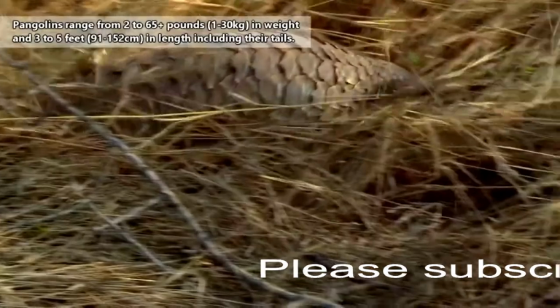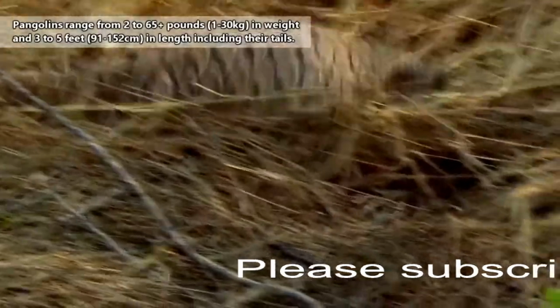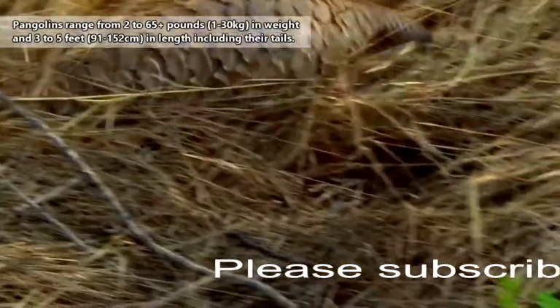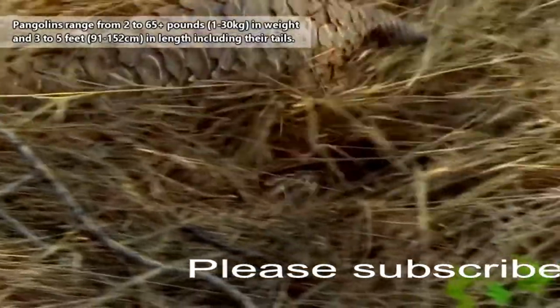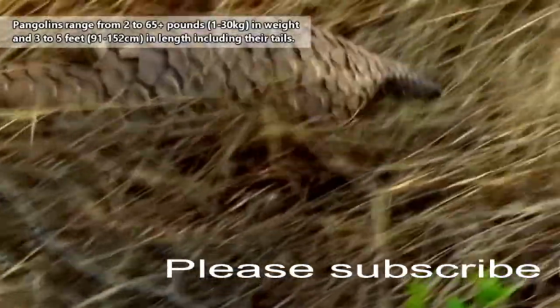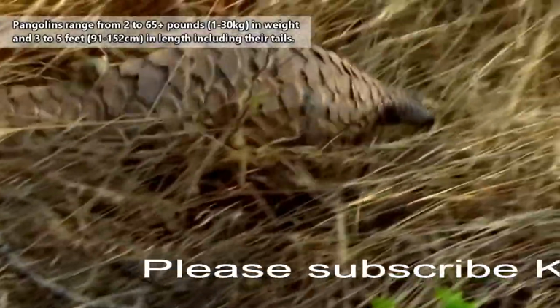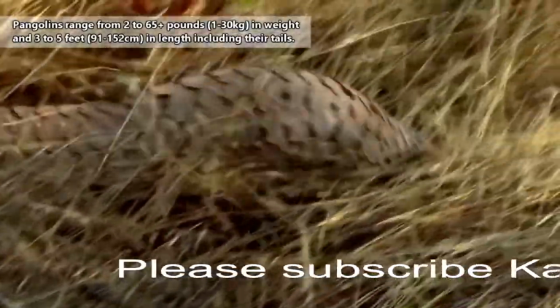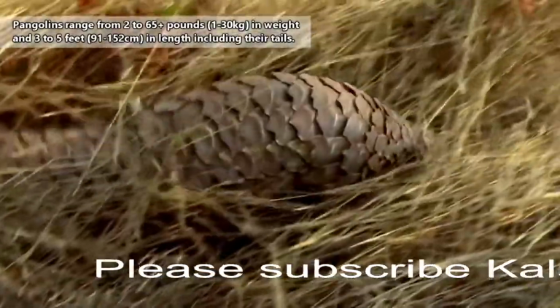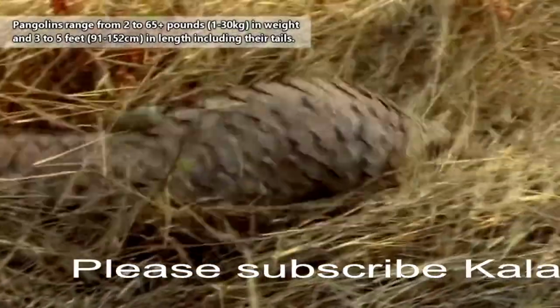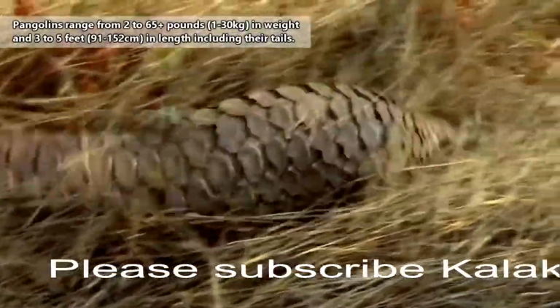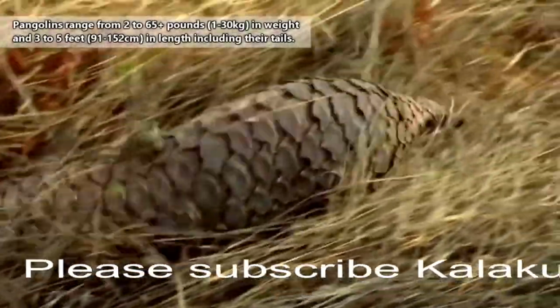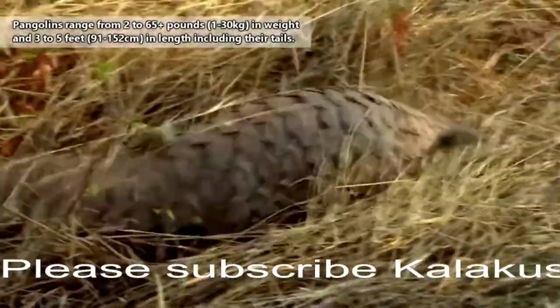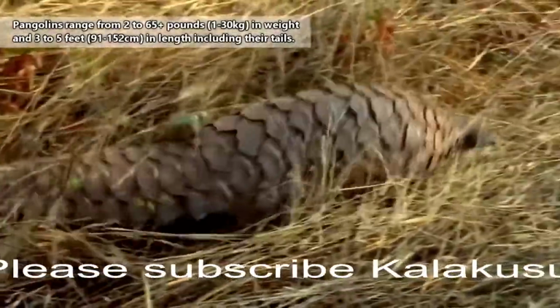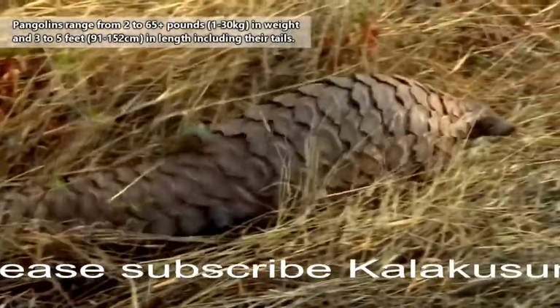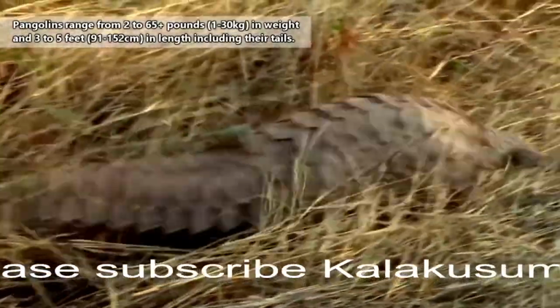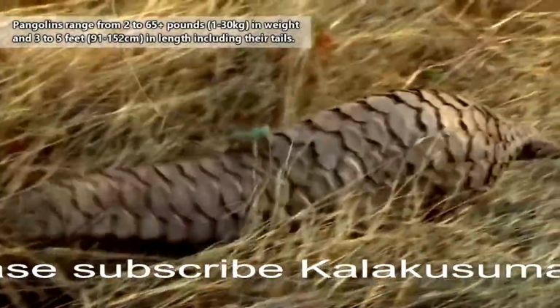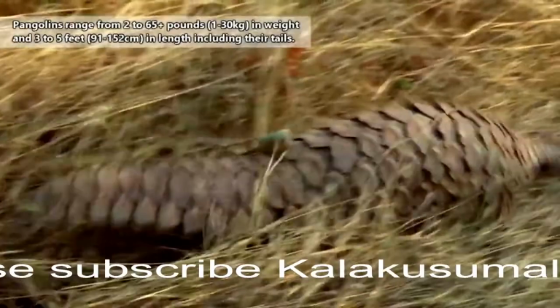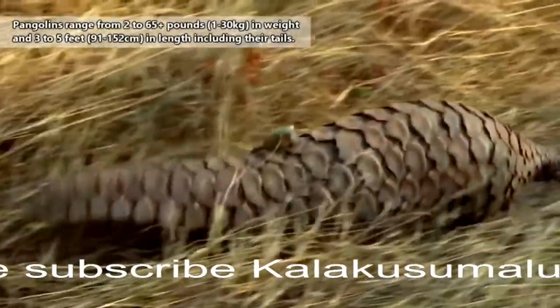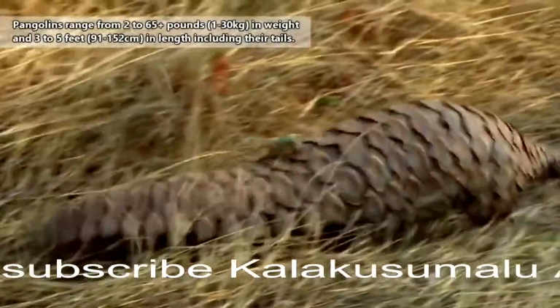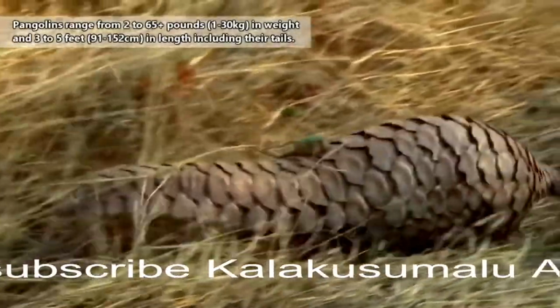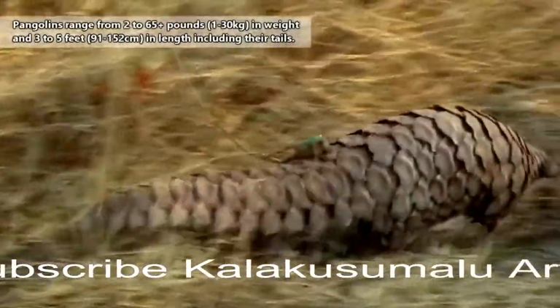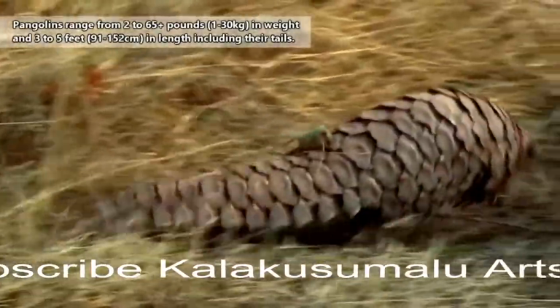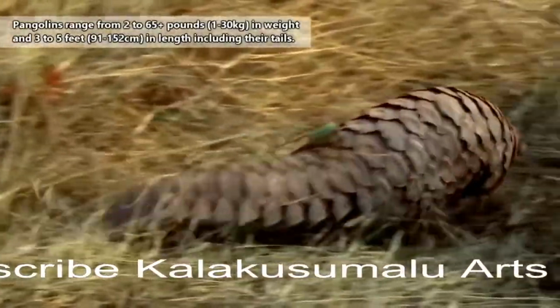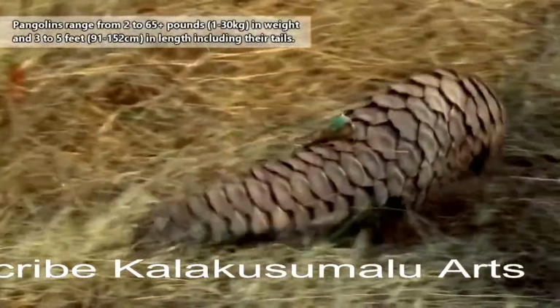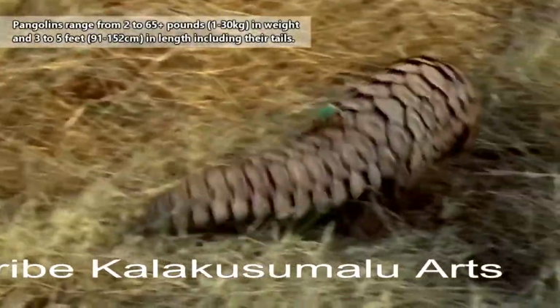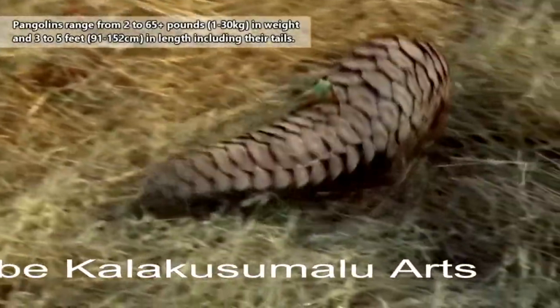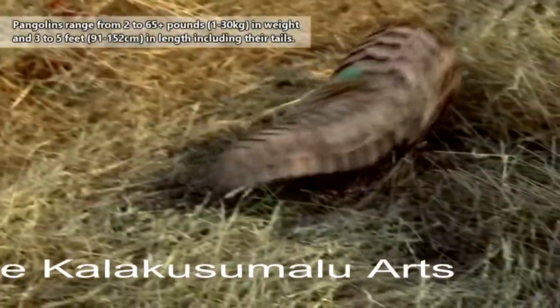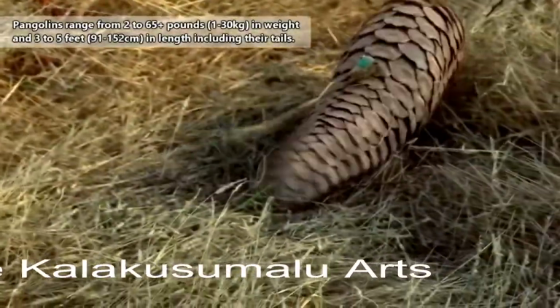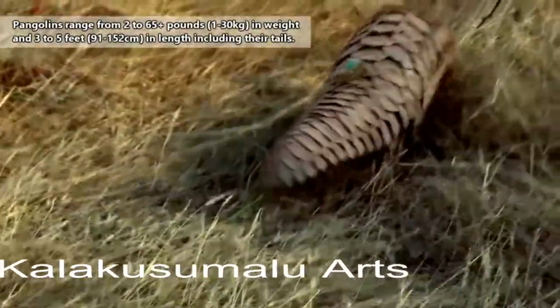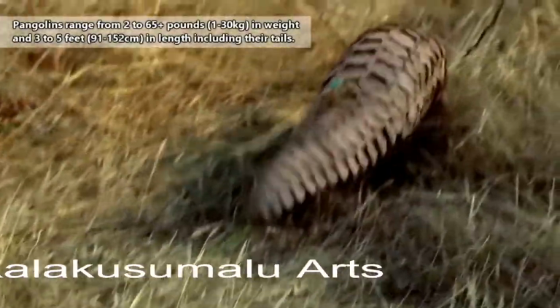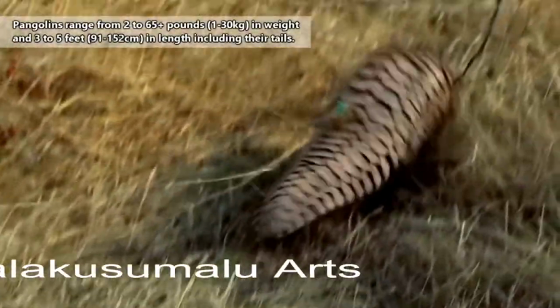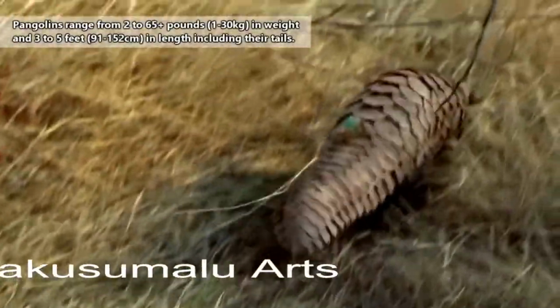Of course, this is only in the larger pangolin species, as these animals can range from about the size of a house cat up to a large dog.